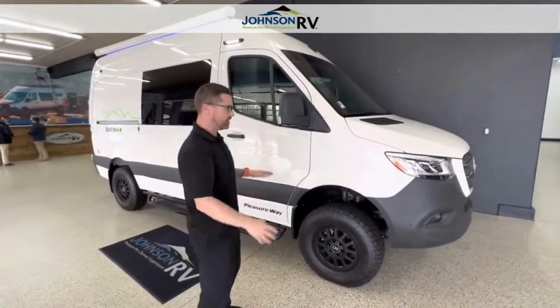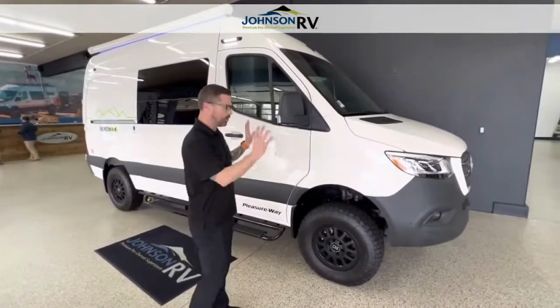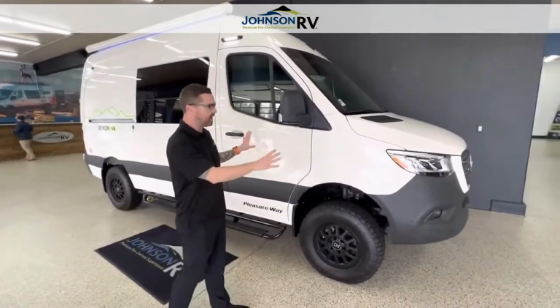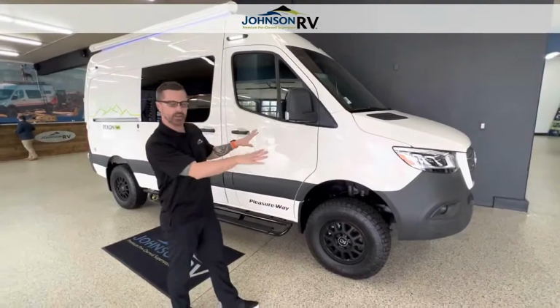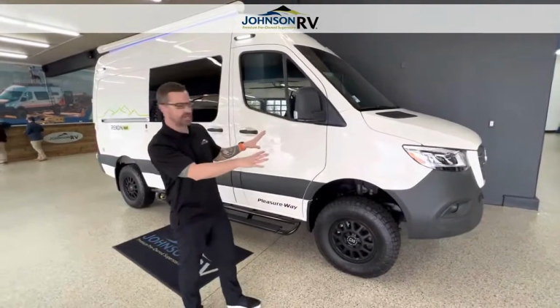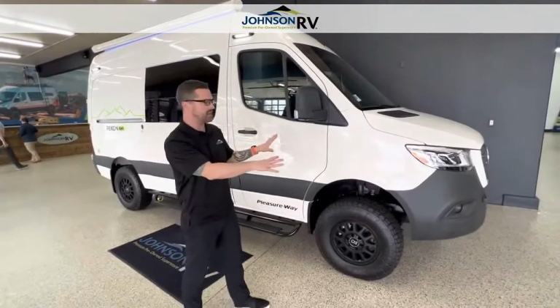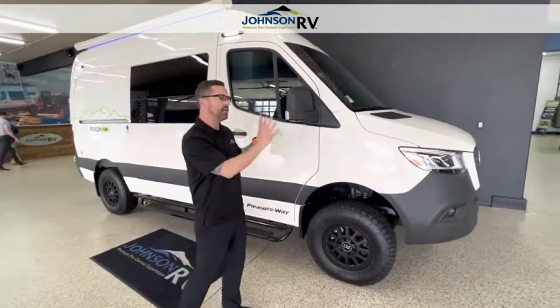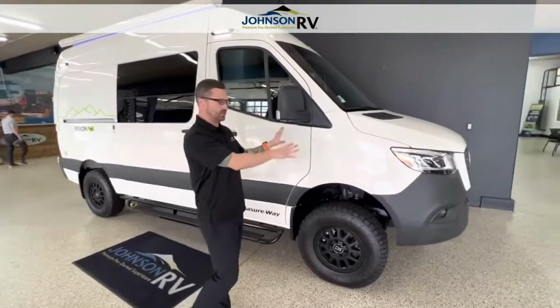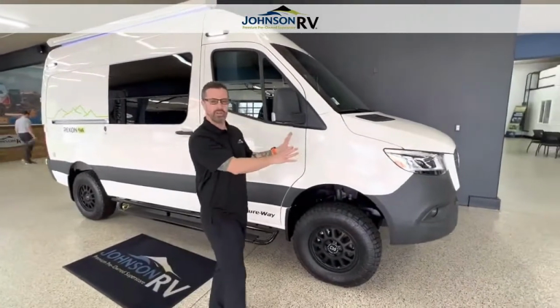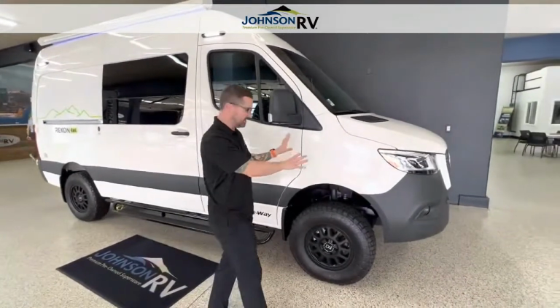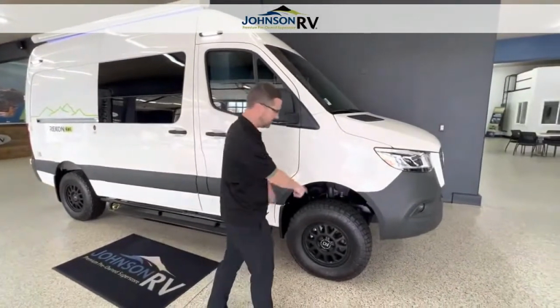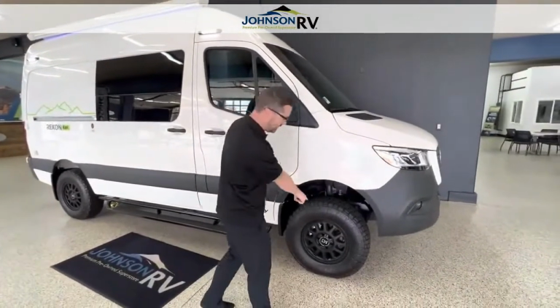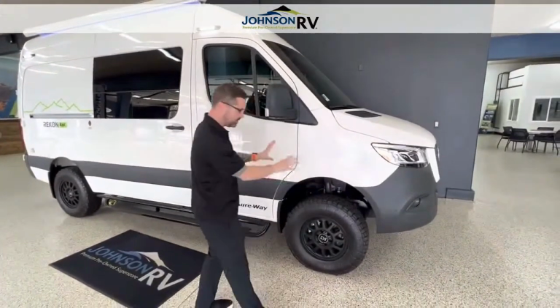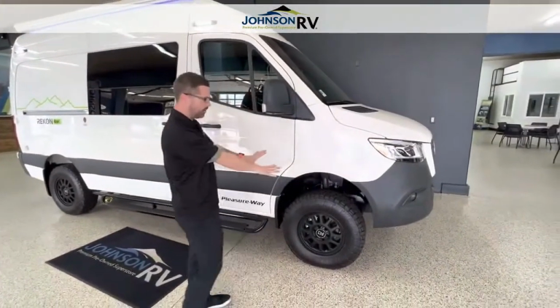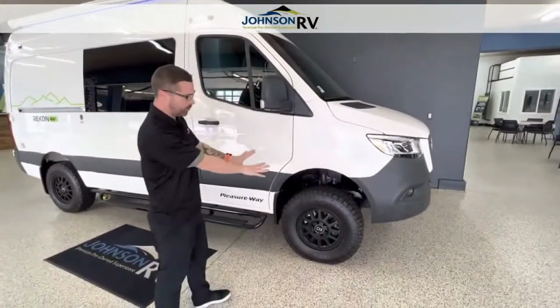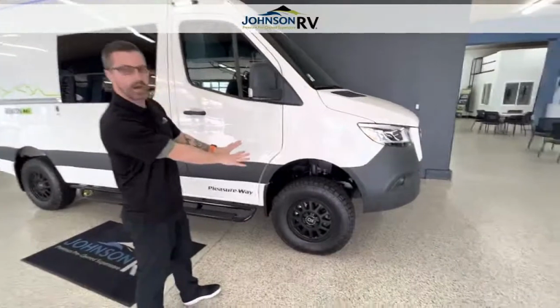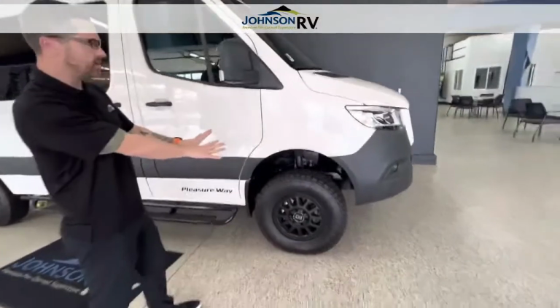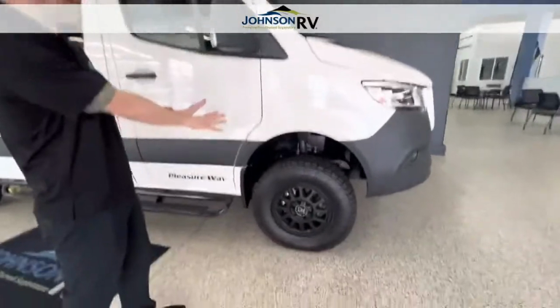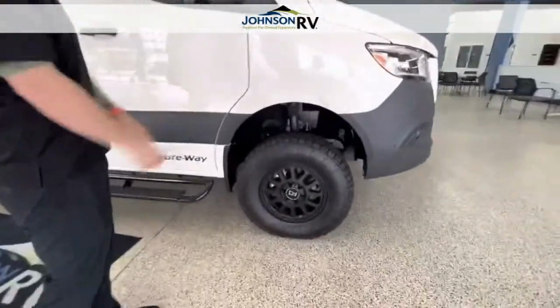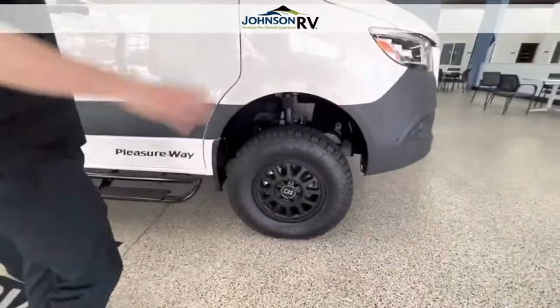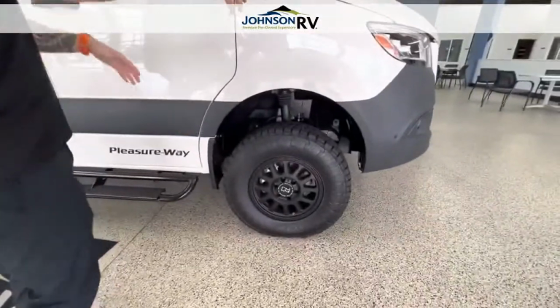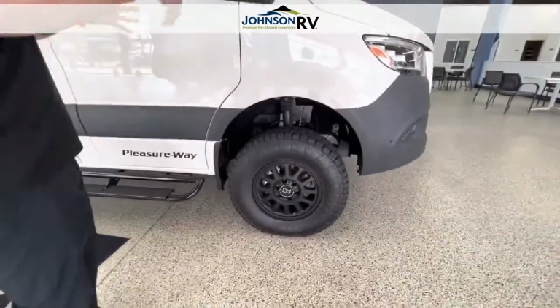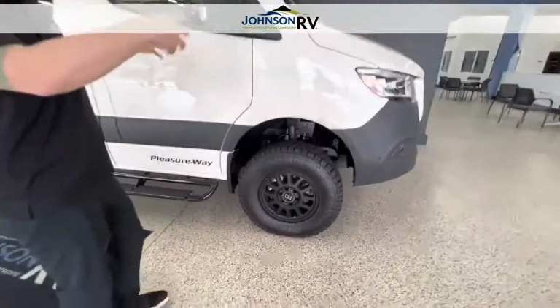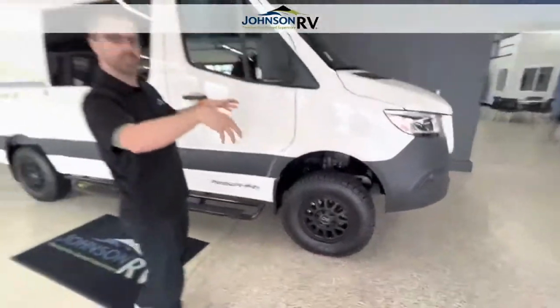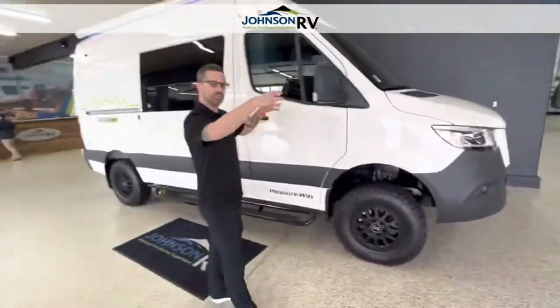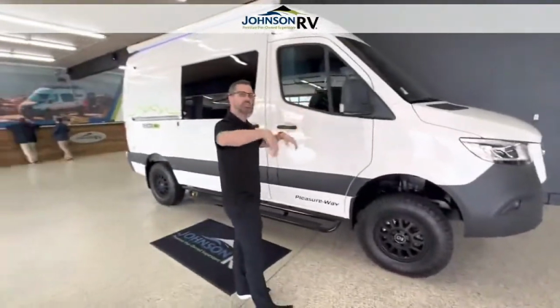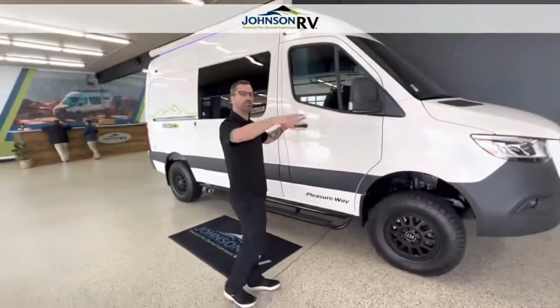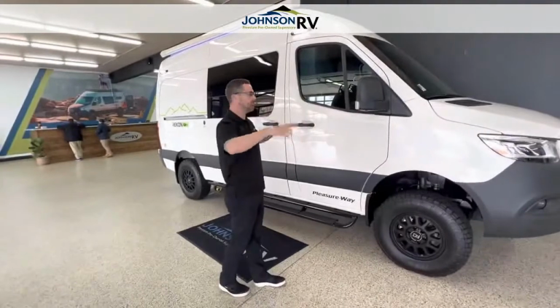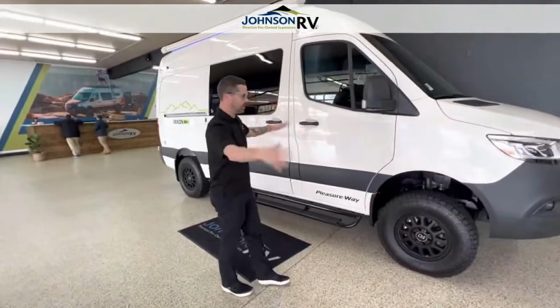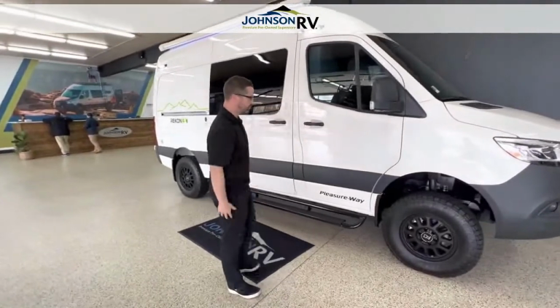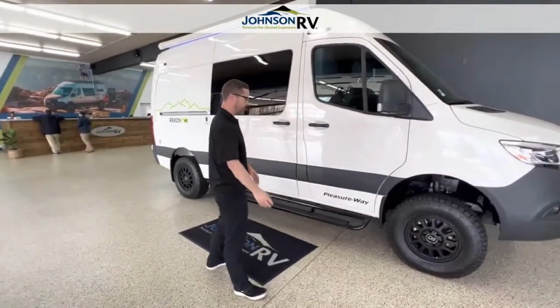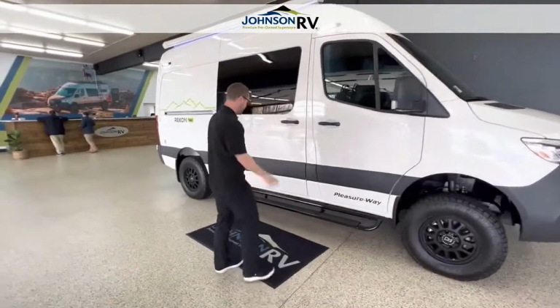This is on the new Mercedes chassis — it's a 3-liter V6 diesel. It's got an off-road wheel and tire package set up on the new chassis. You do have things like parking sensors, 360 surround view, and all the features that come along with that.